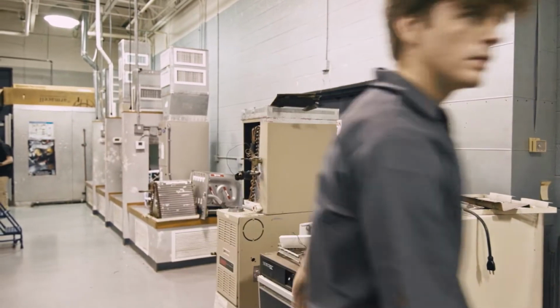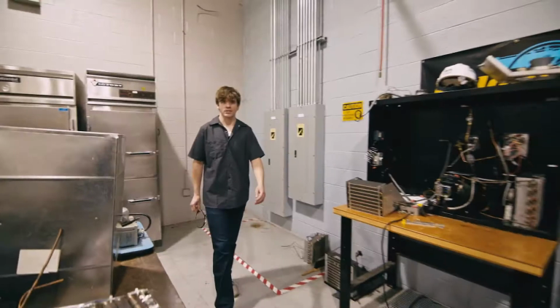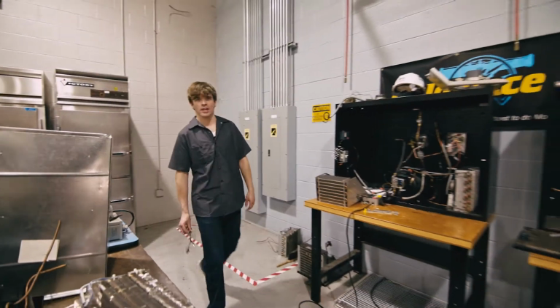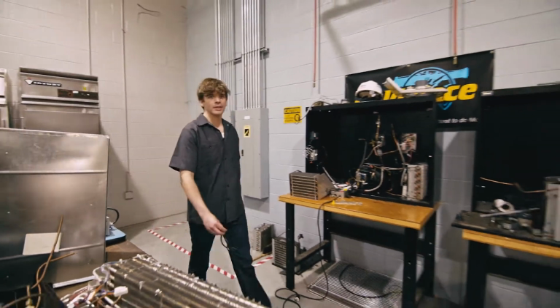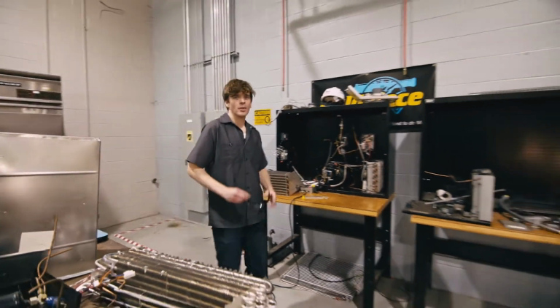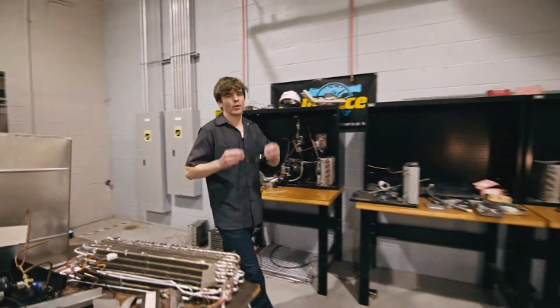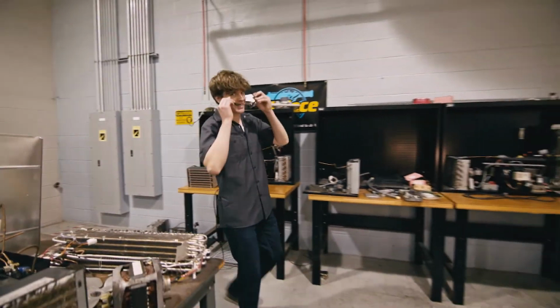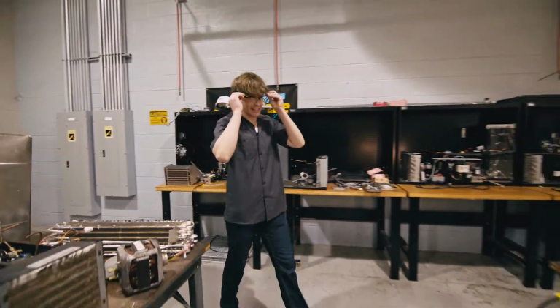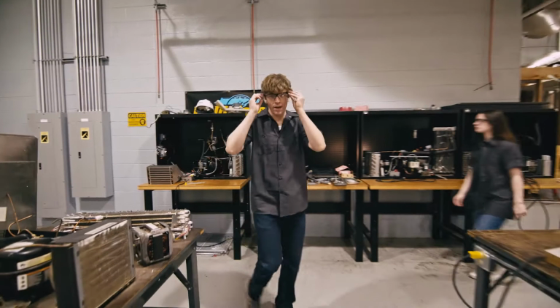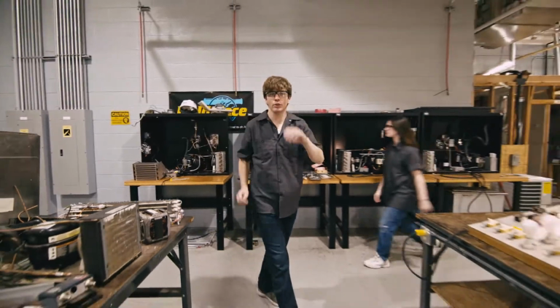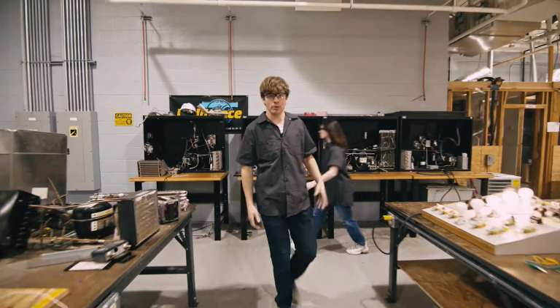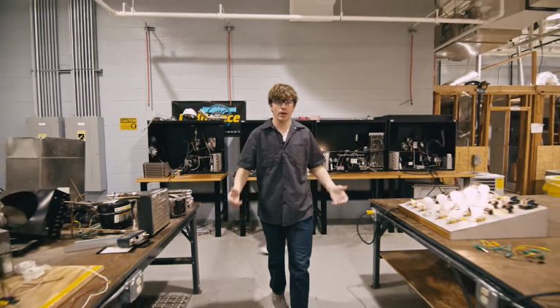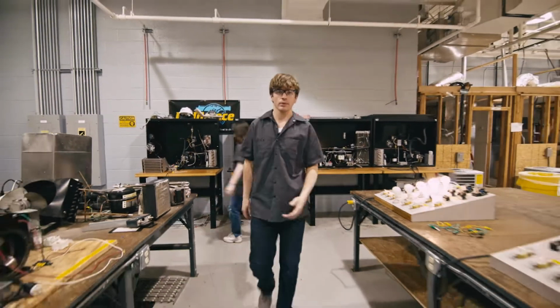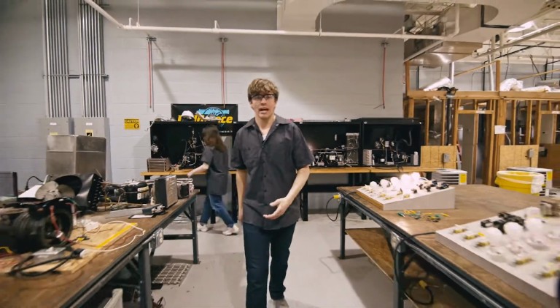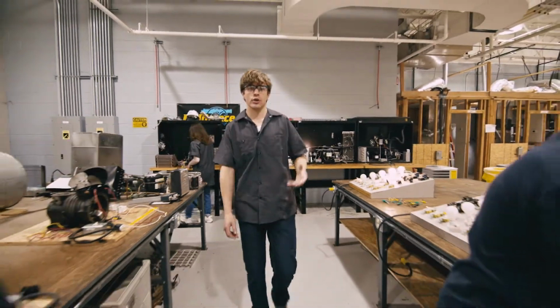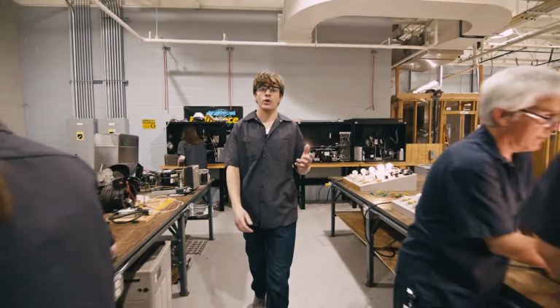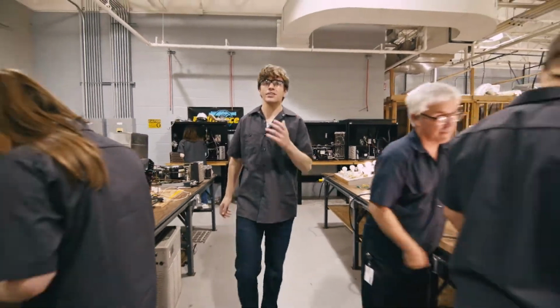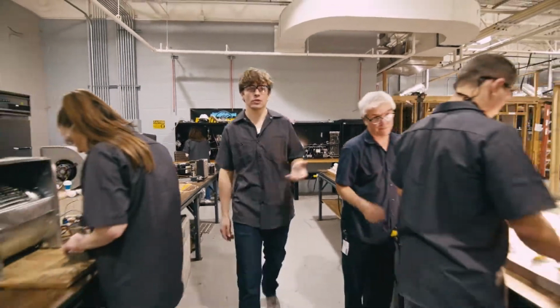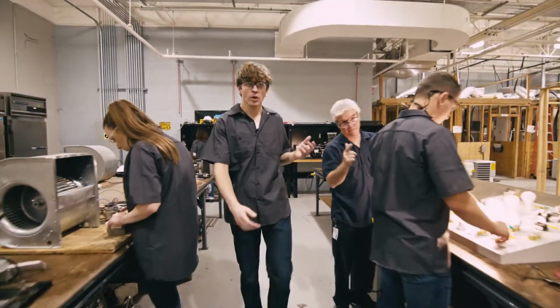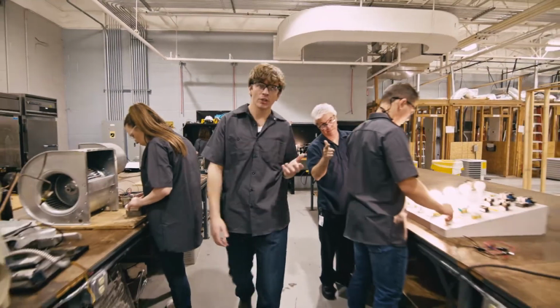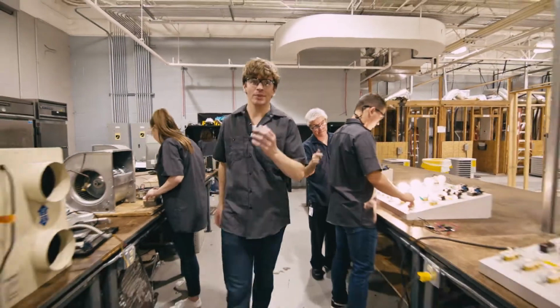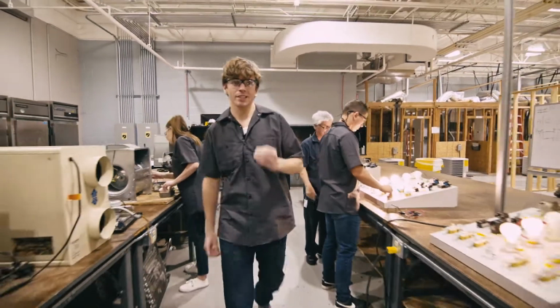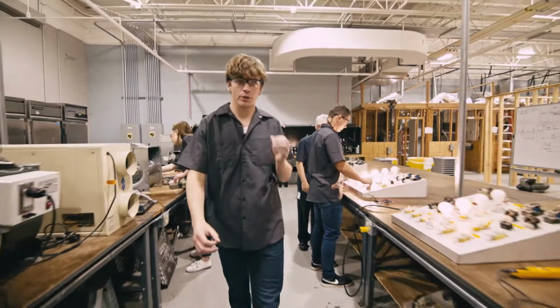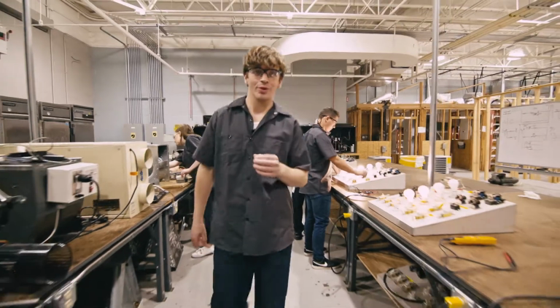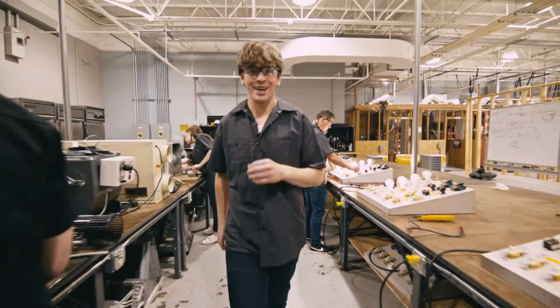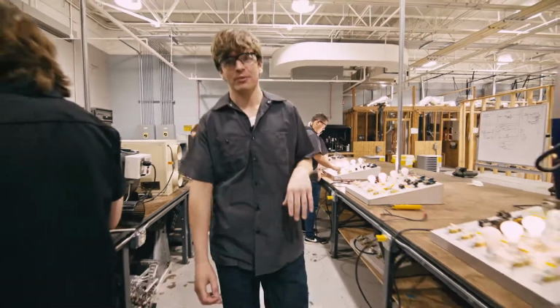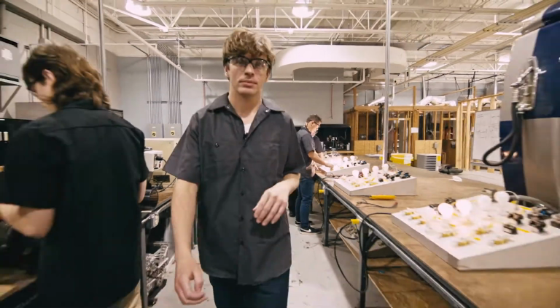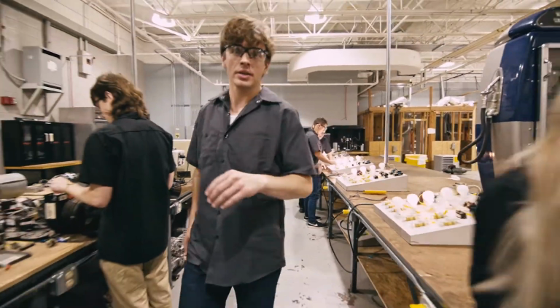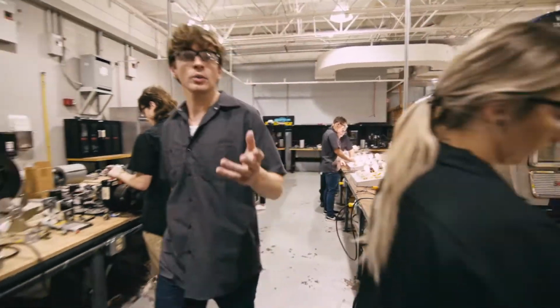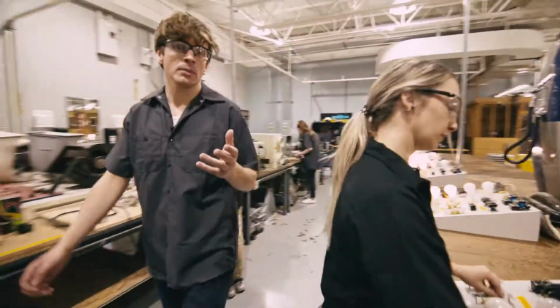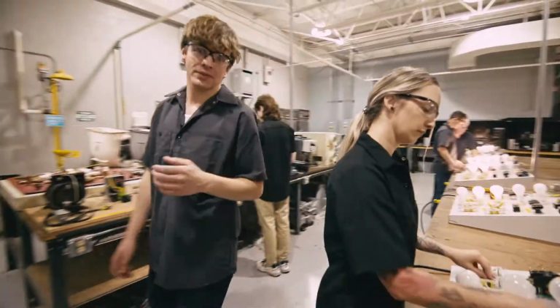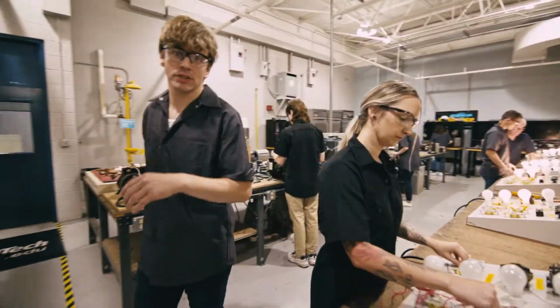I know it sounds complicated, but the program is designed to teach you everything you need from the ground up. Our instructors equip each and every student with what you need to be successful during the program and after it, starting with the fundamentals of electricity.